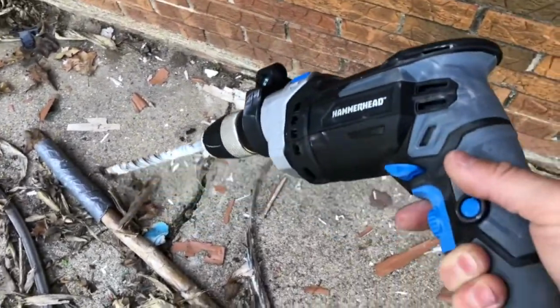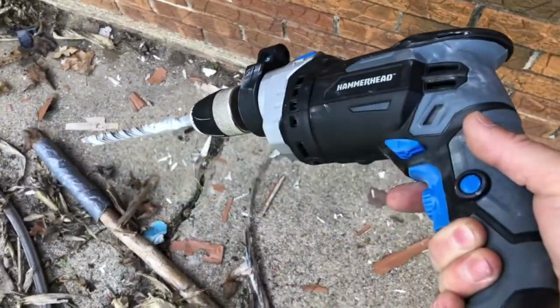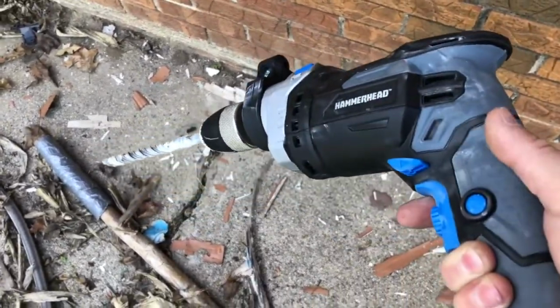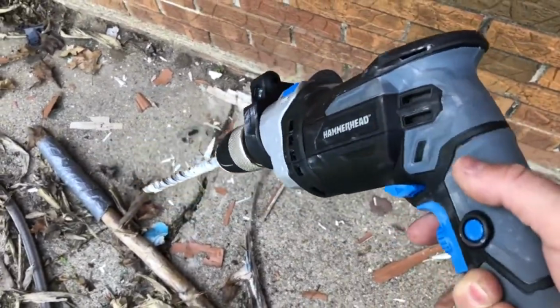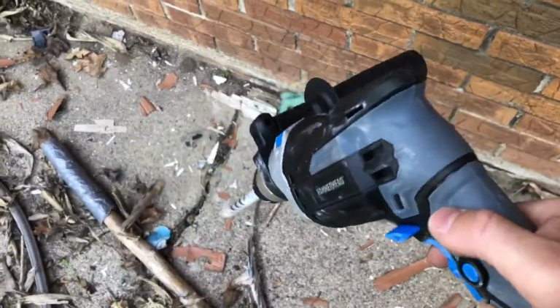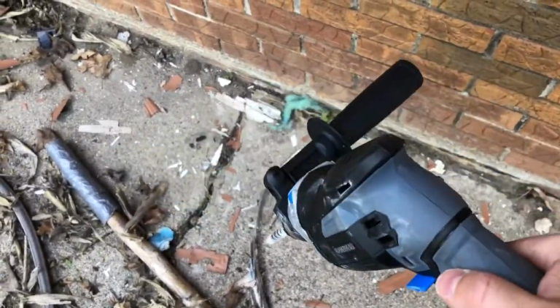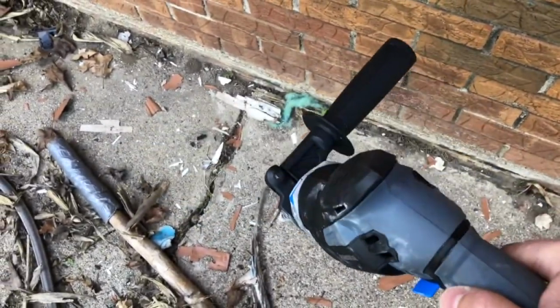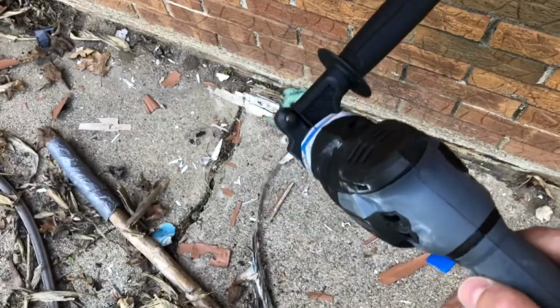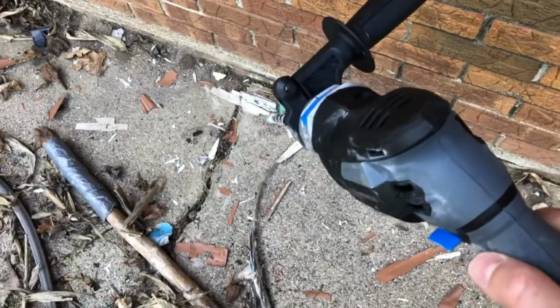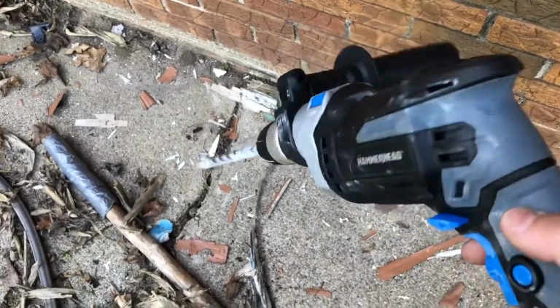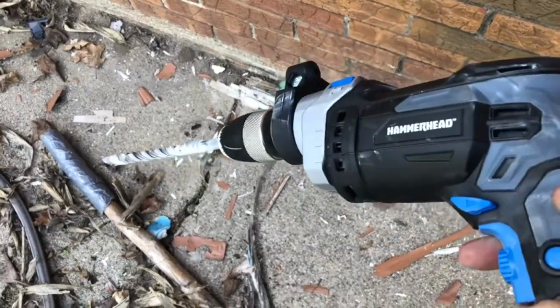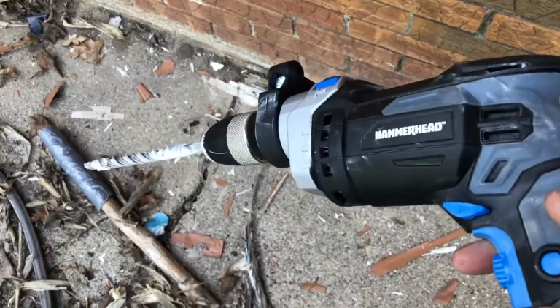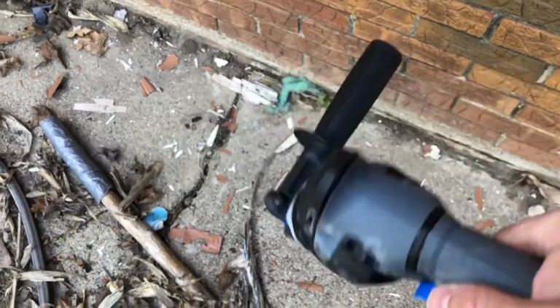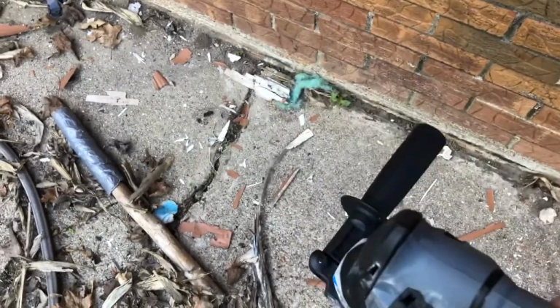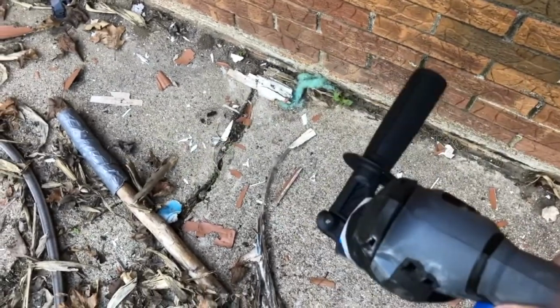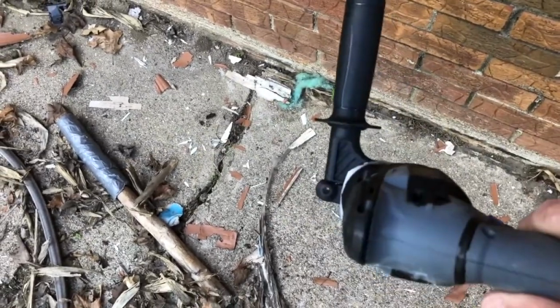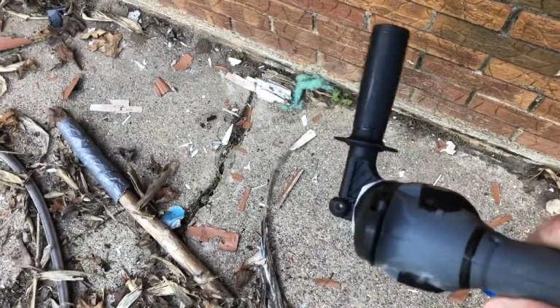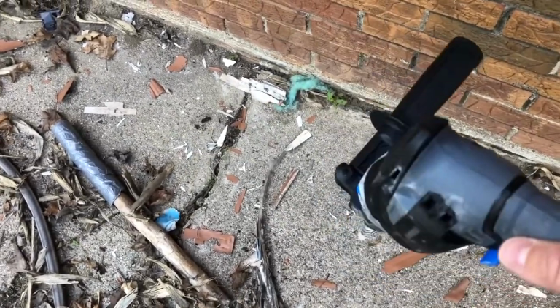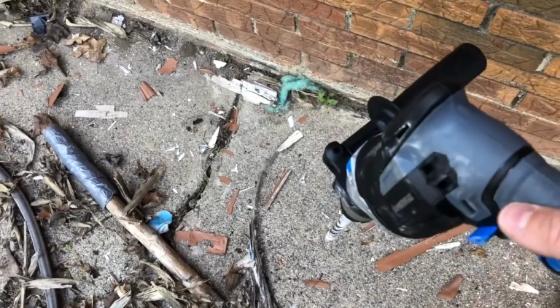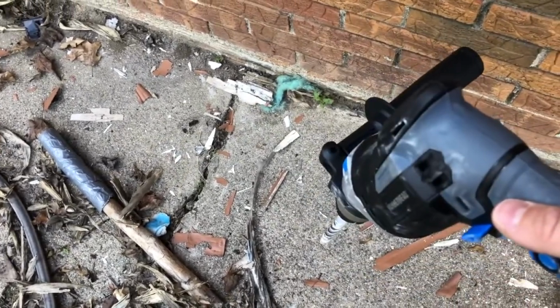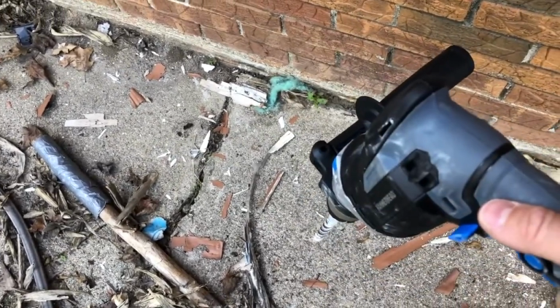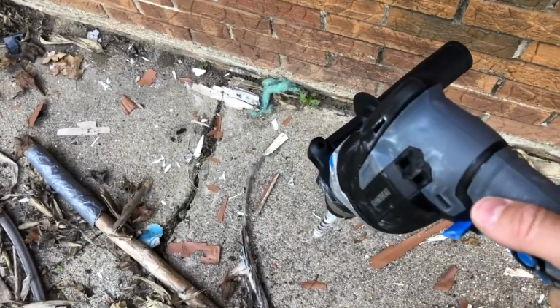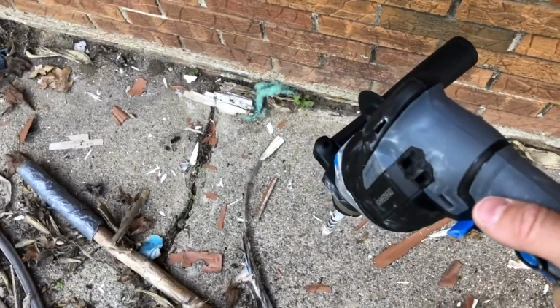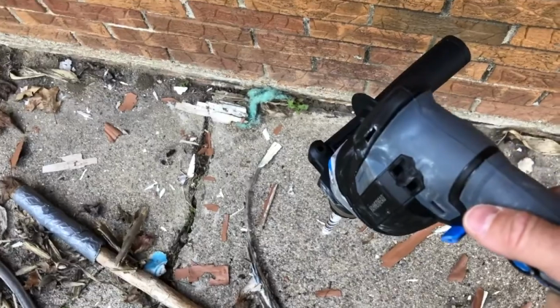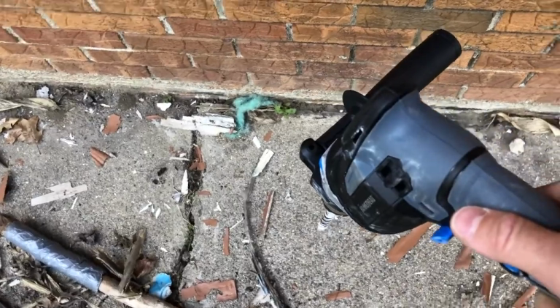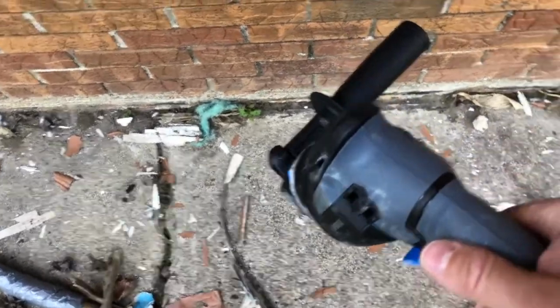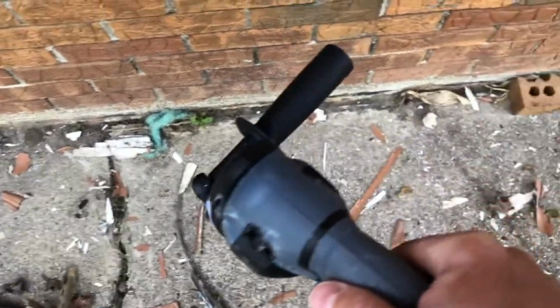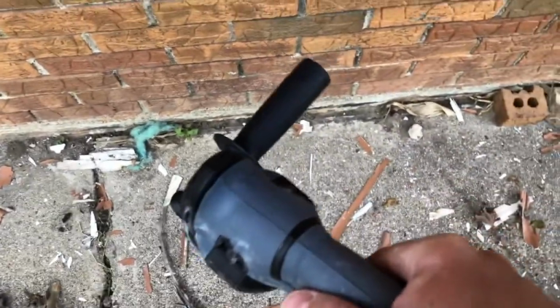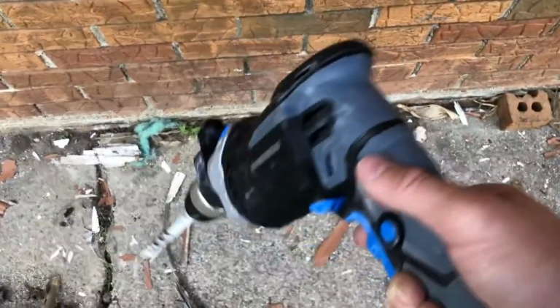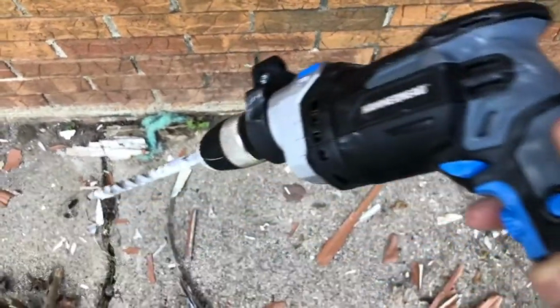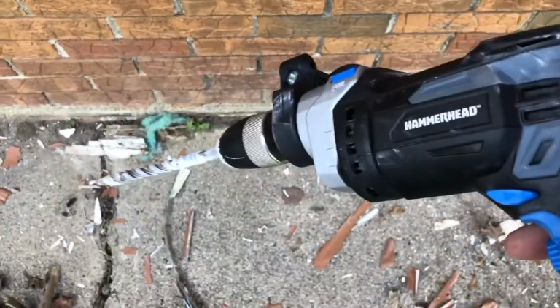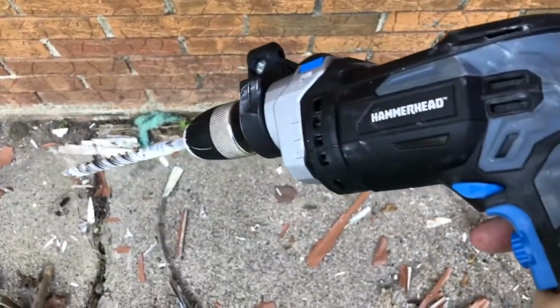As far as how long it will last, I don't know that. I'd probably just run it as easy as possible and drill another hole. This is old concrete, so they say that's harder.